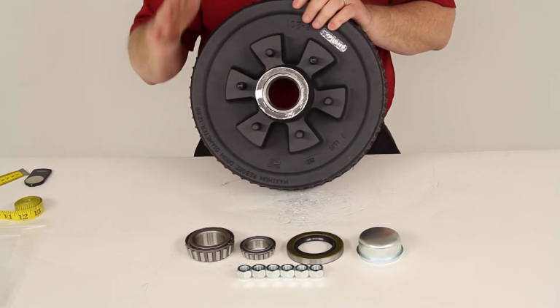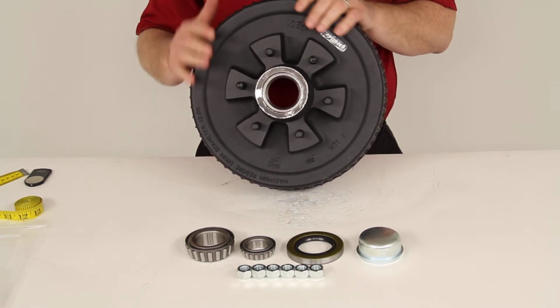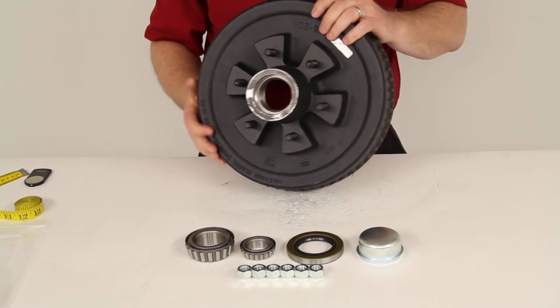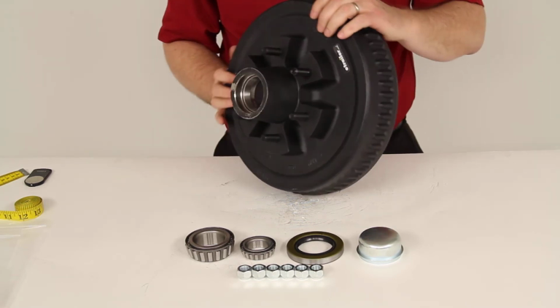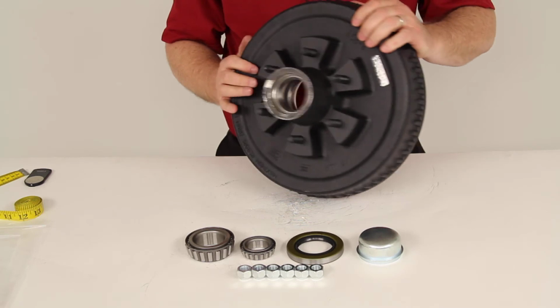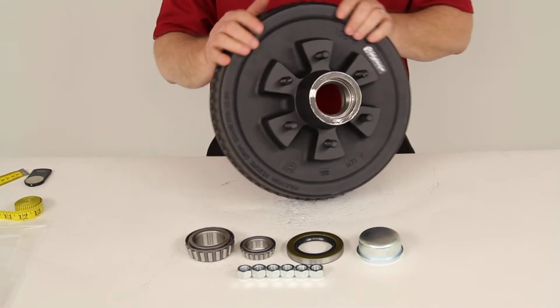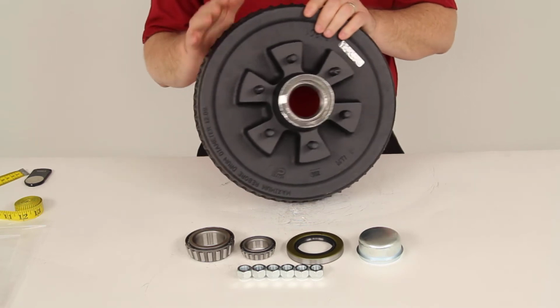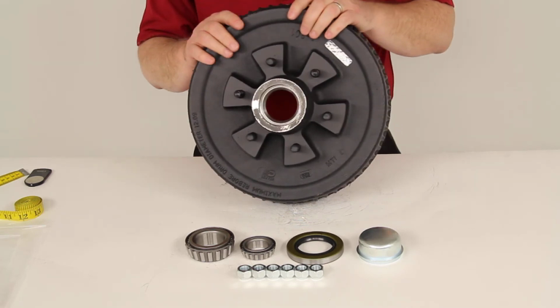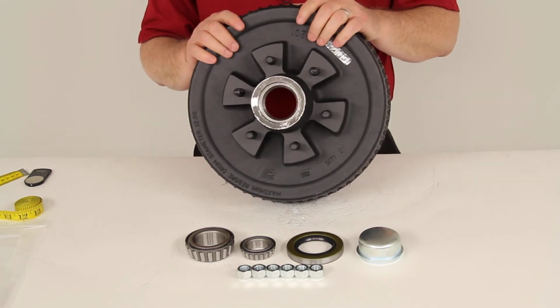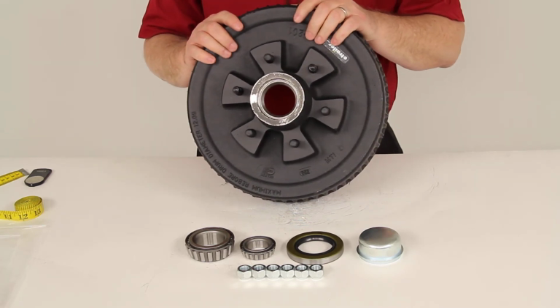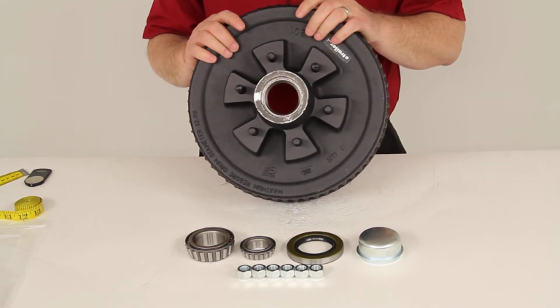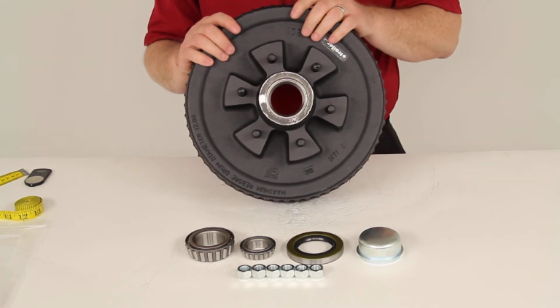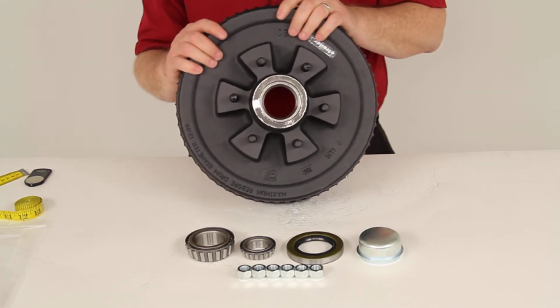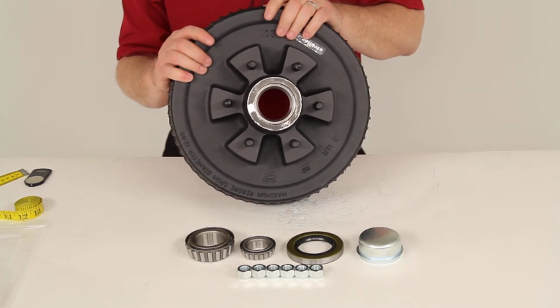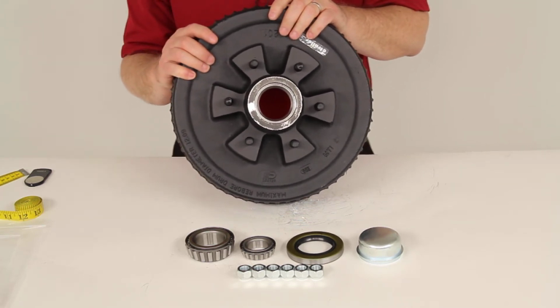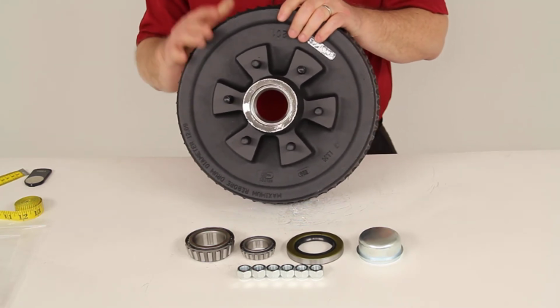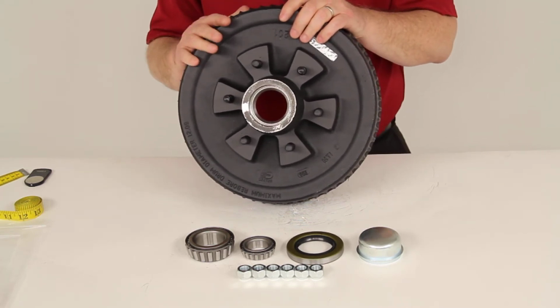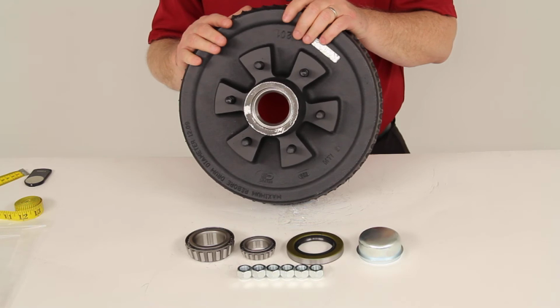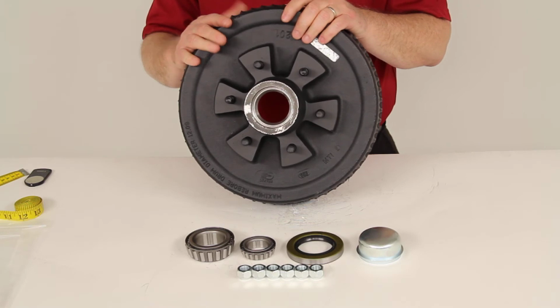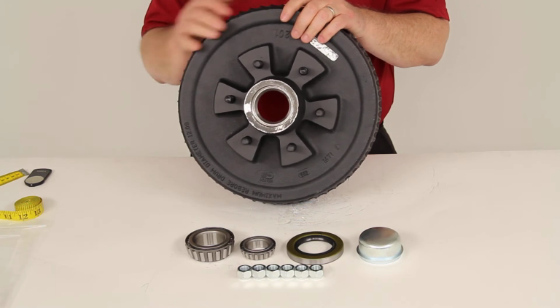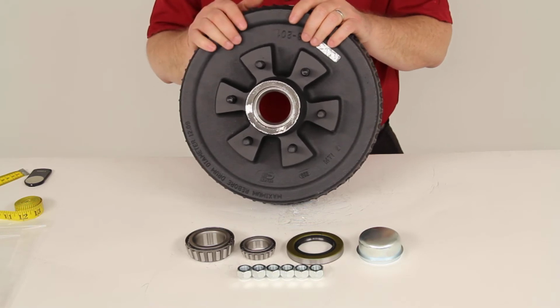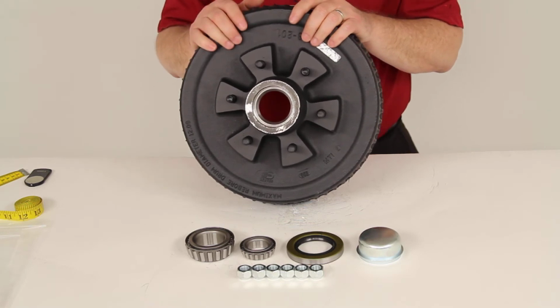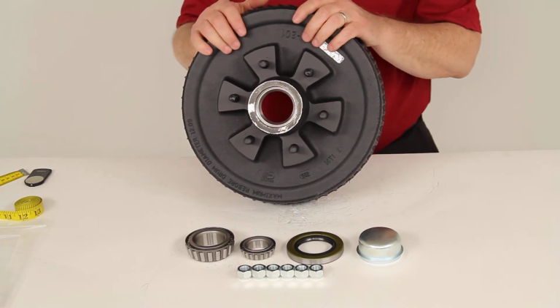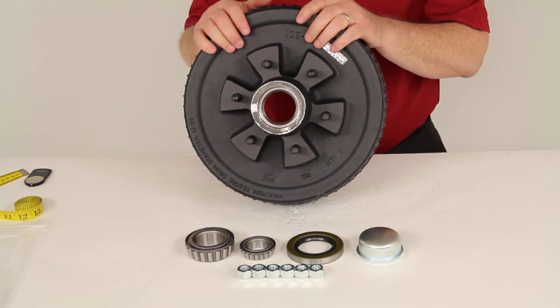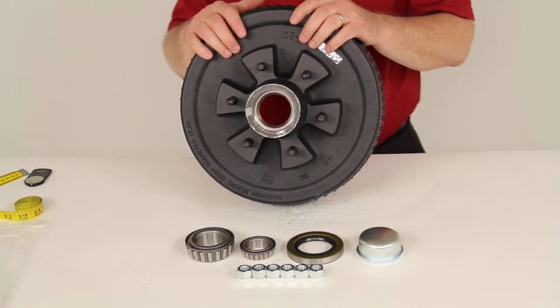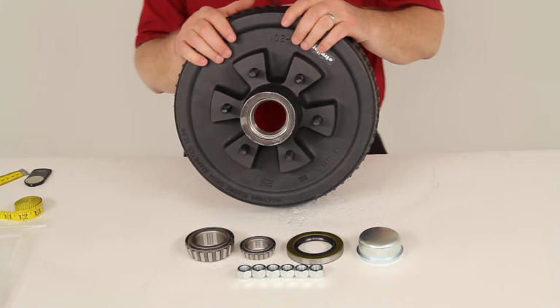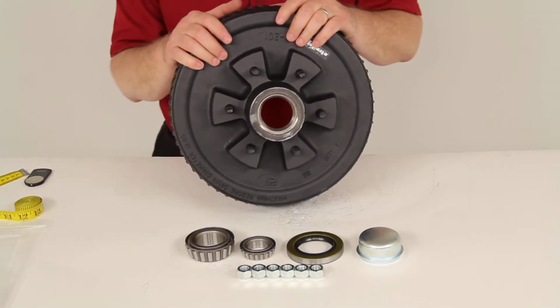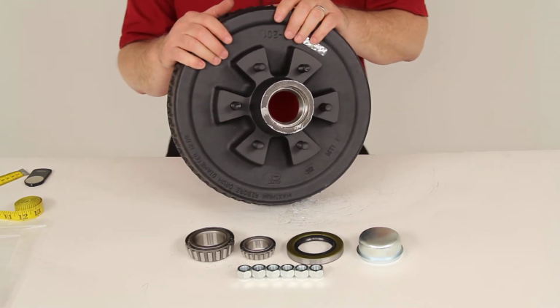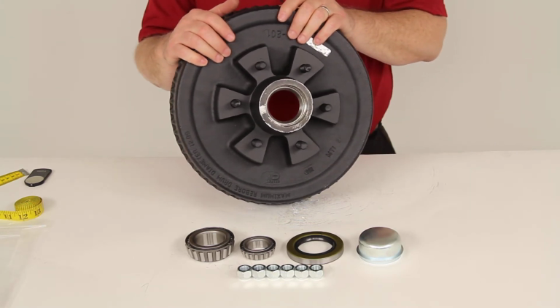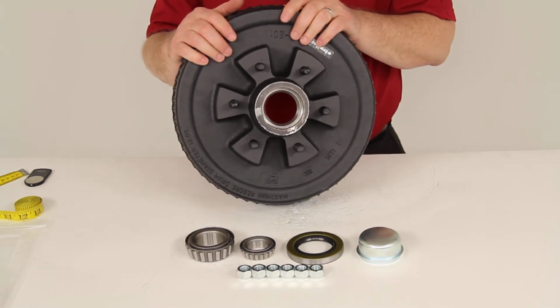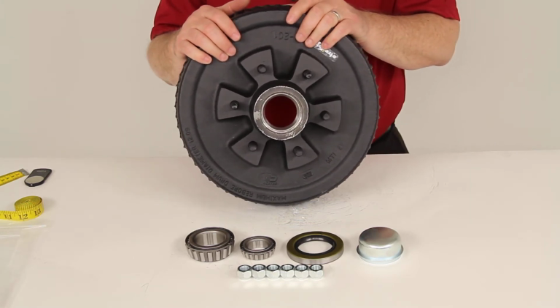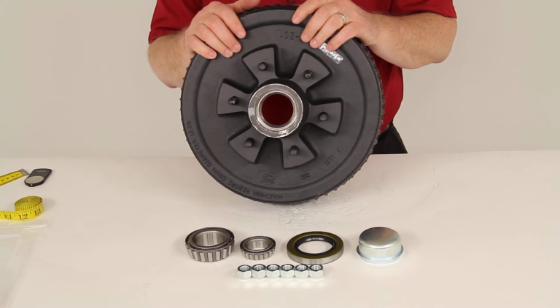The weight capacity on this one hub and drum assembly is 2,600 pounds, so when you use this on one side and another one on the other side of the axle, that'll give you your 5,200-pound maximum weight capacity.